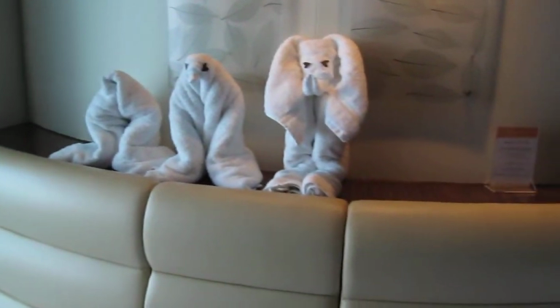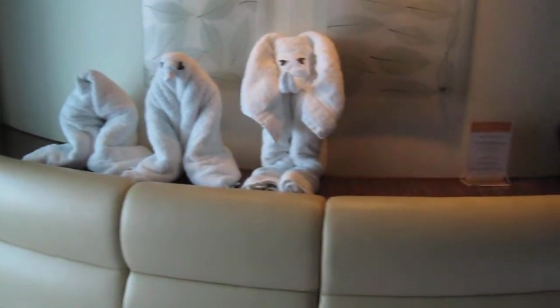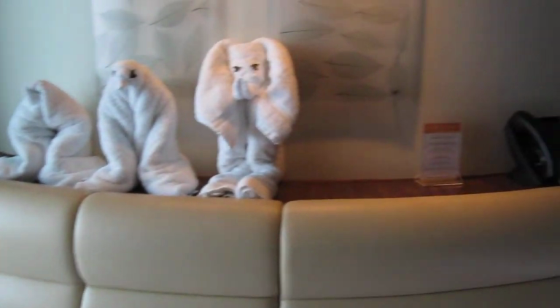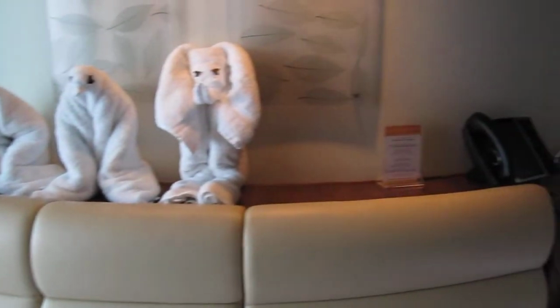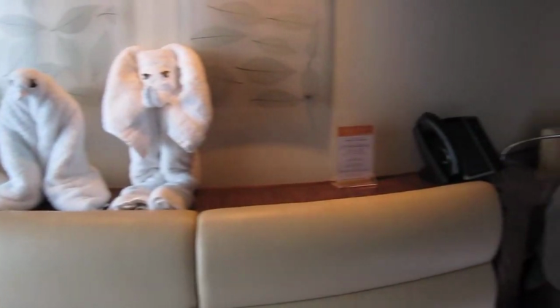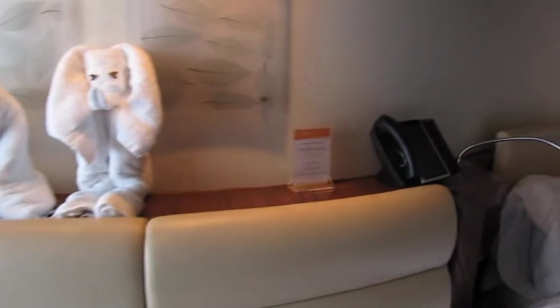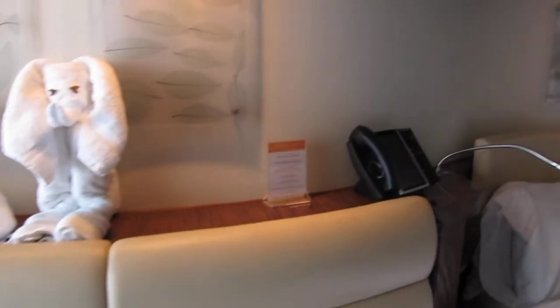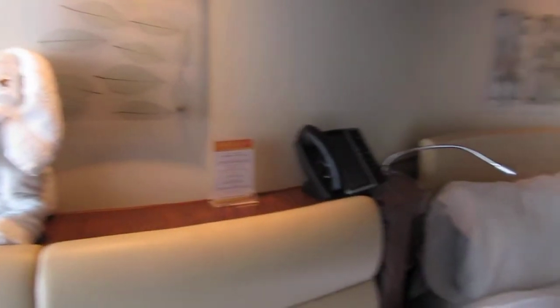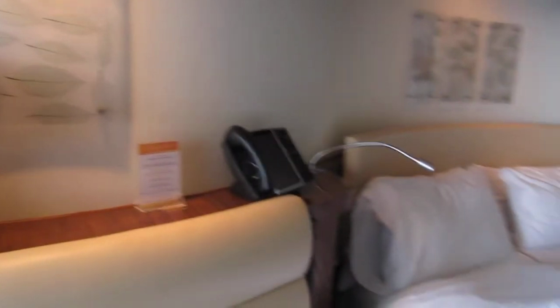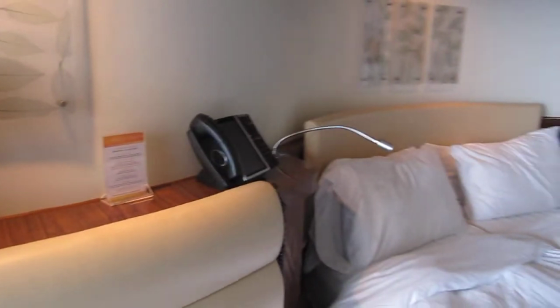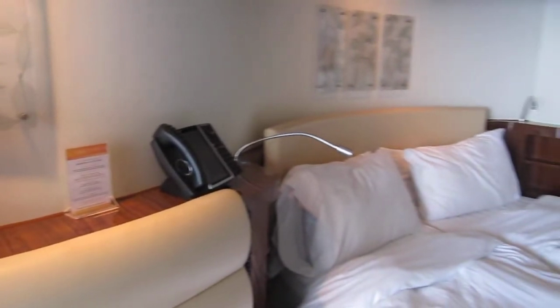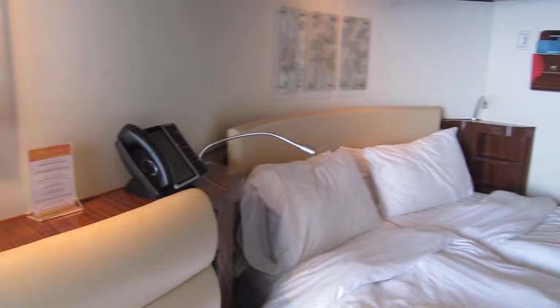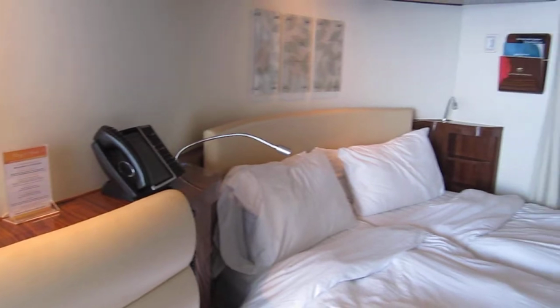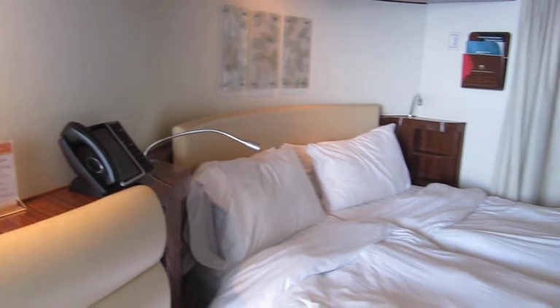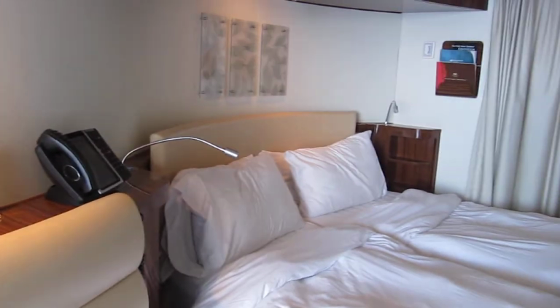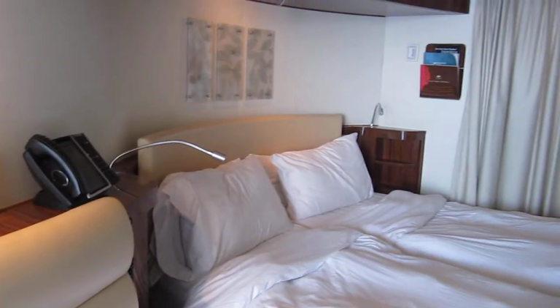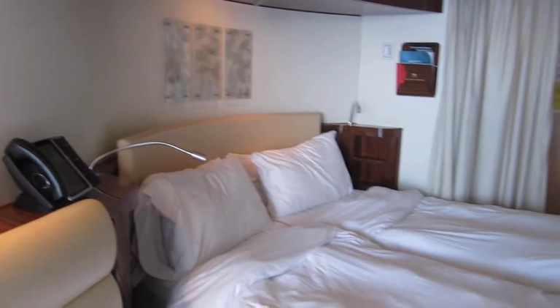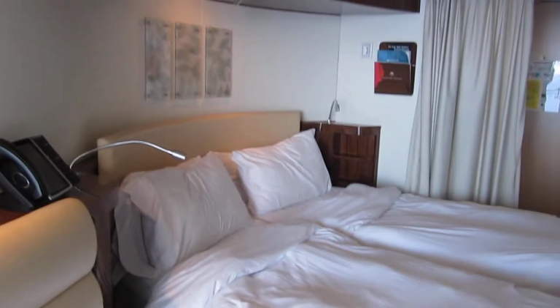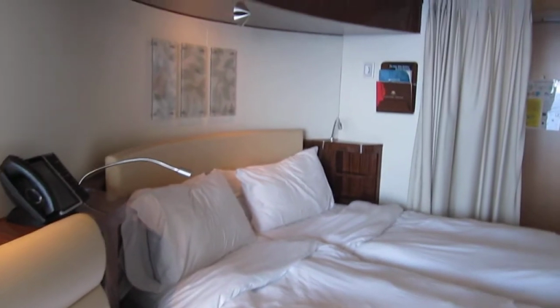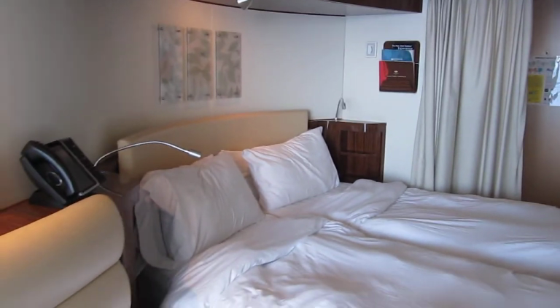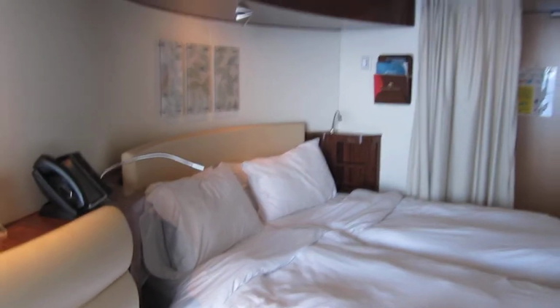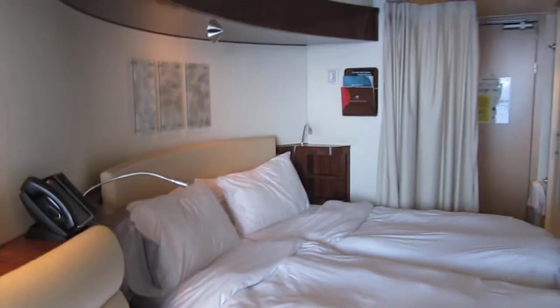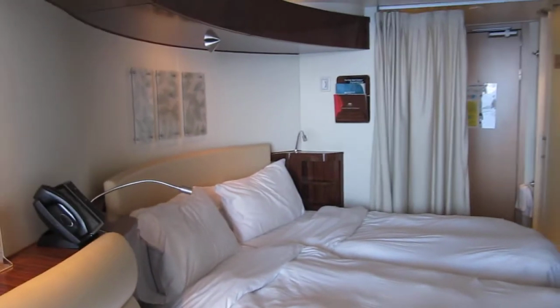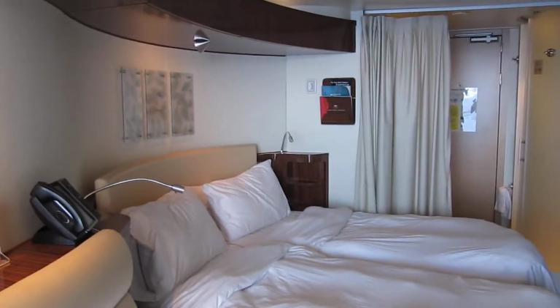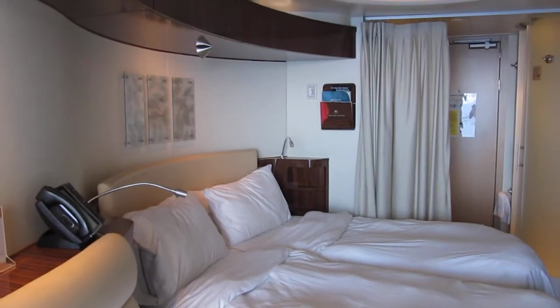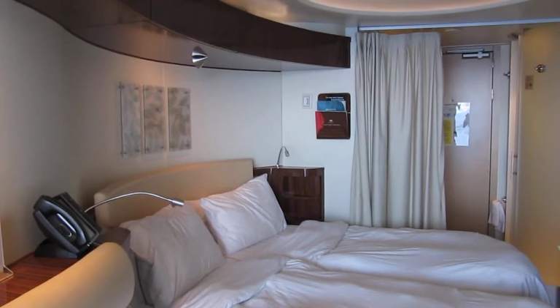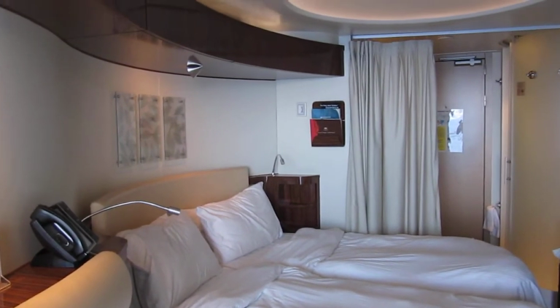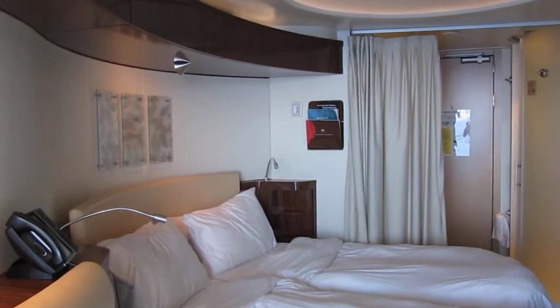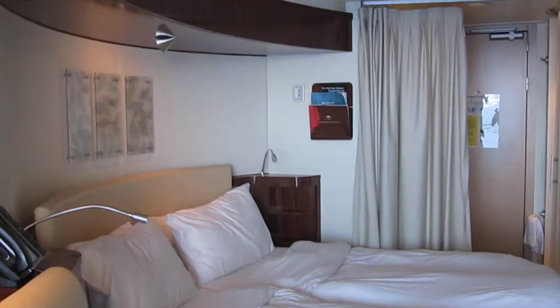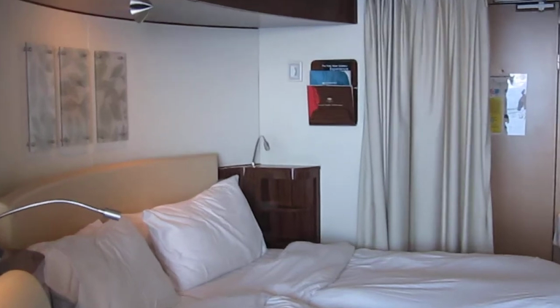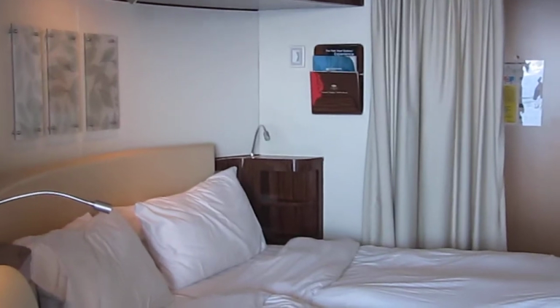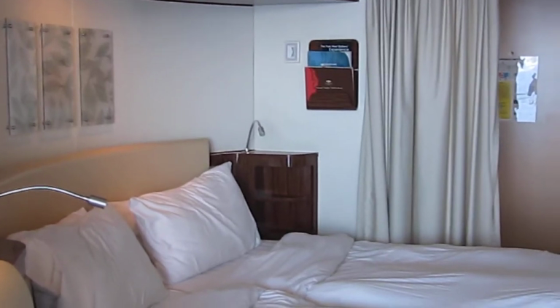I'm just gonna let you see this wonderful room with a very curvy design, as you can see in the ceiling and everywhere in the room.